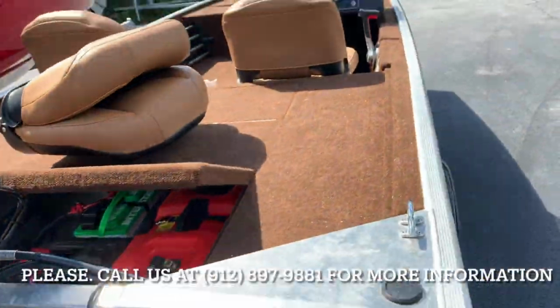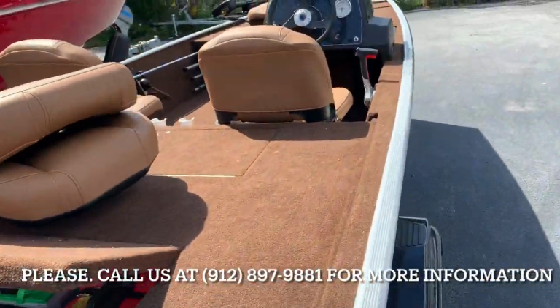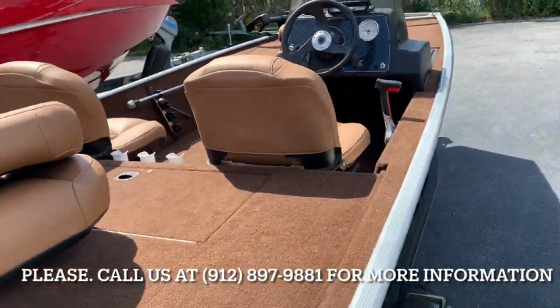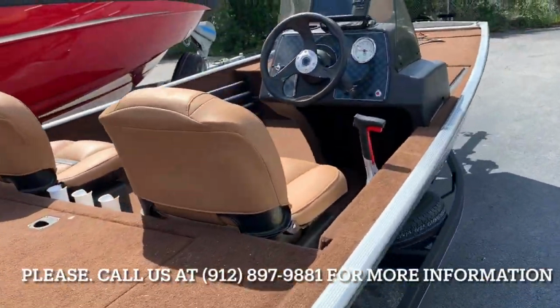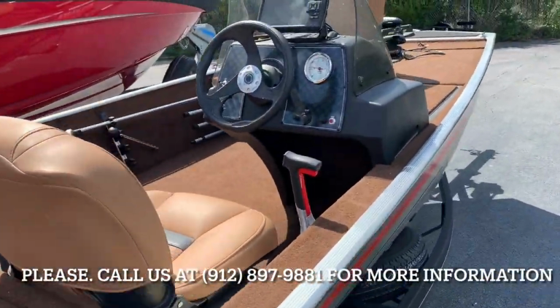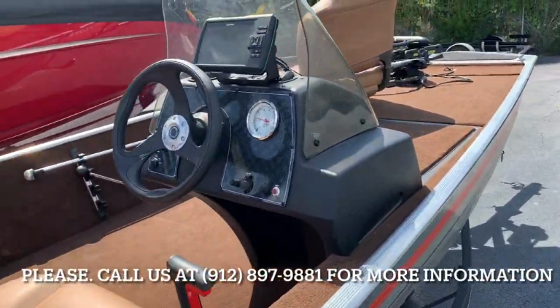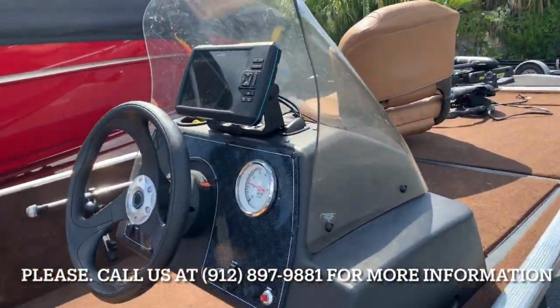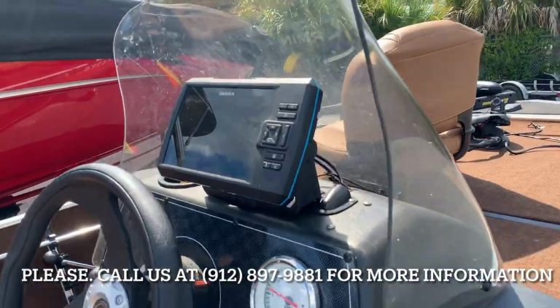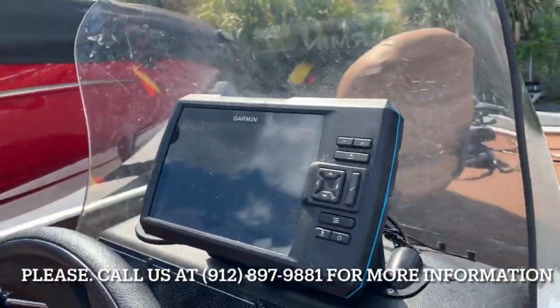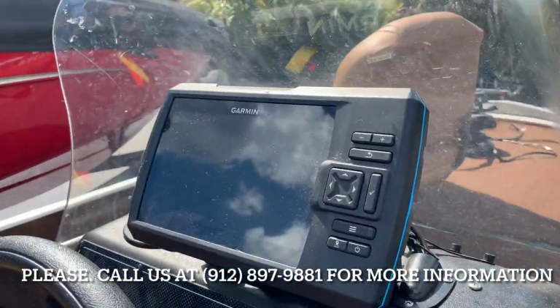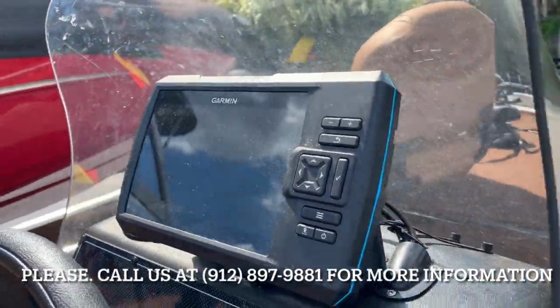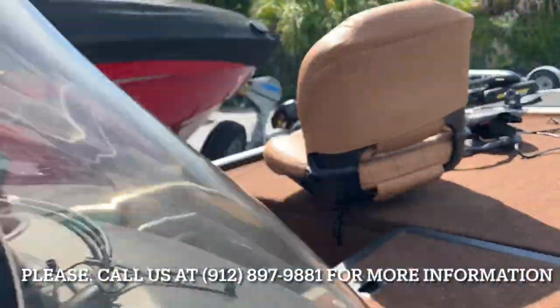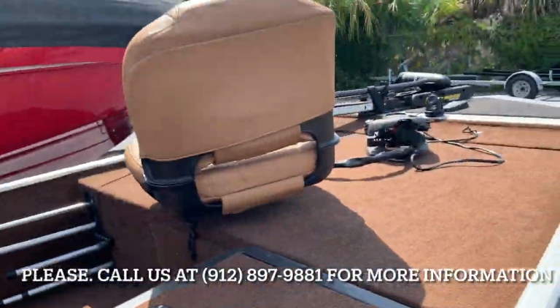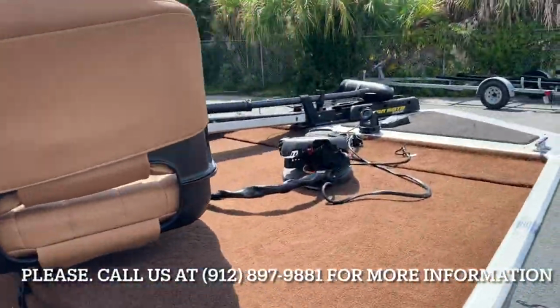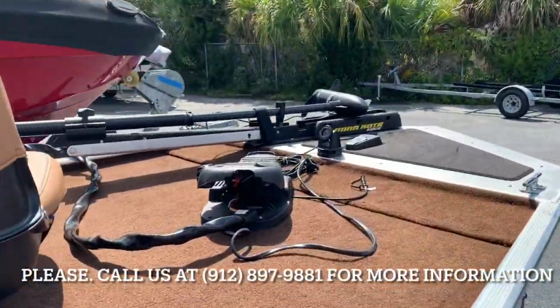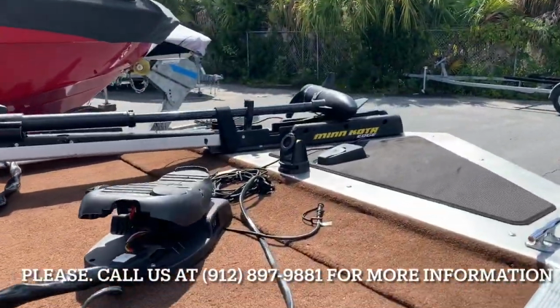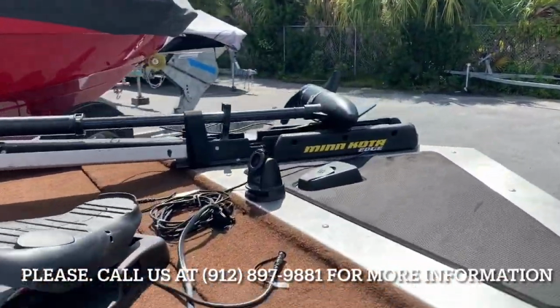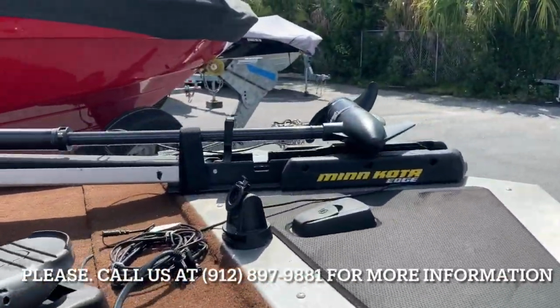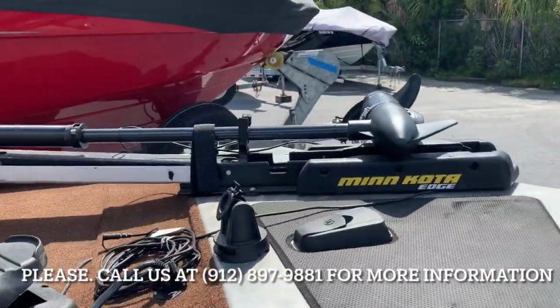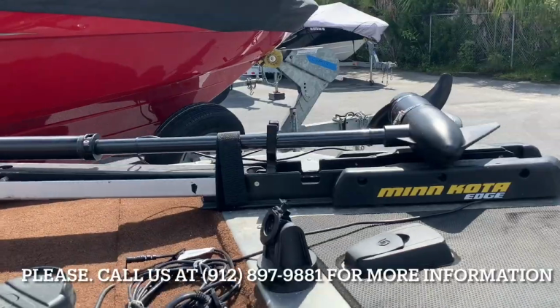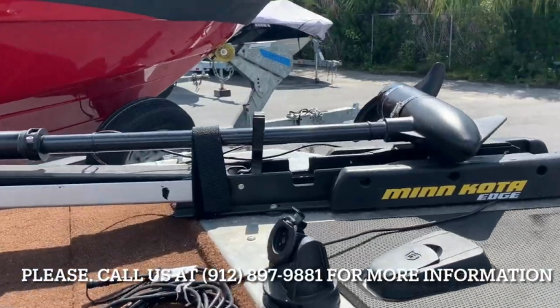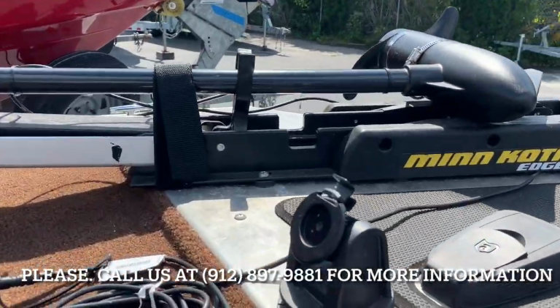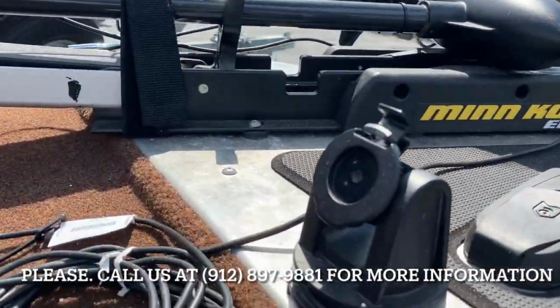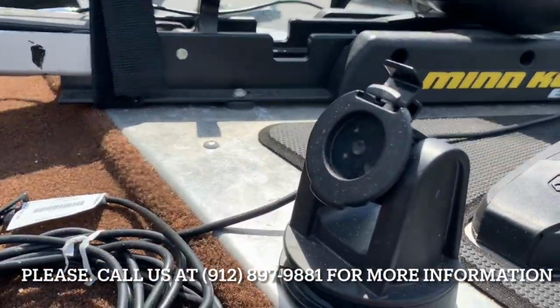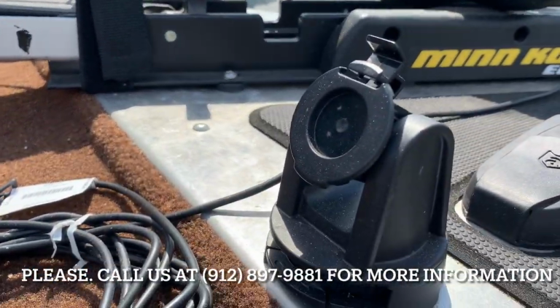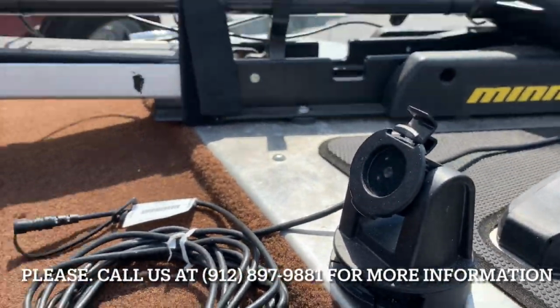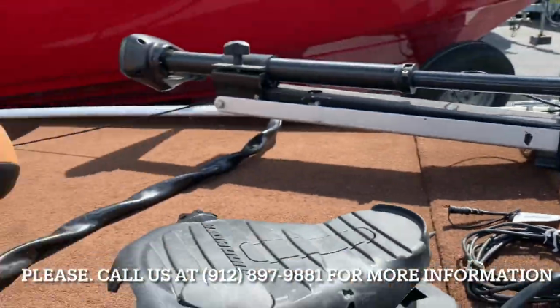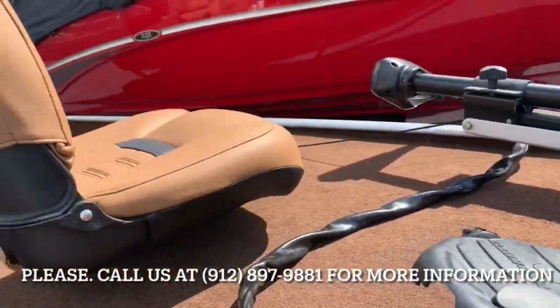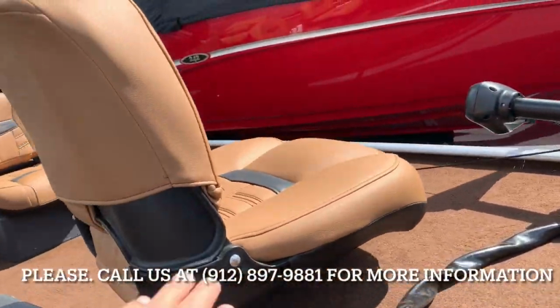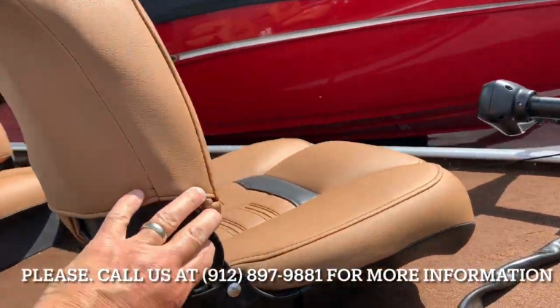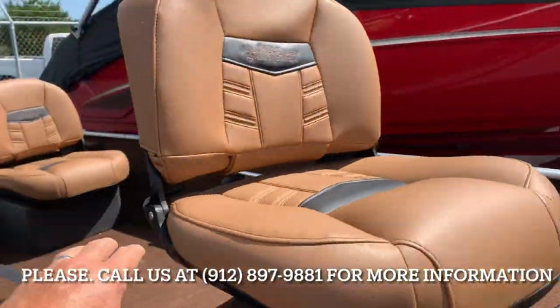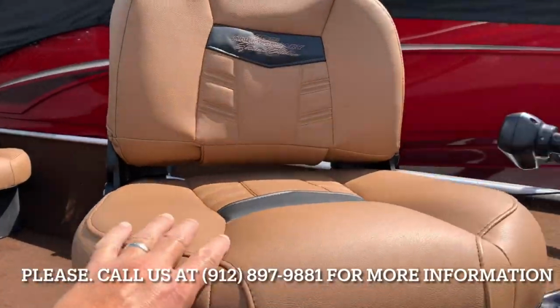Boat's in really really good shape. Garmin depth finder here. Minn Kota trolling motor with the additional depth finder that mounts here. Foot controls and seats are like new.